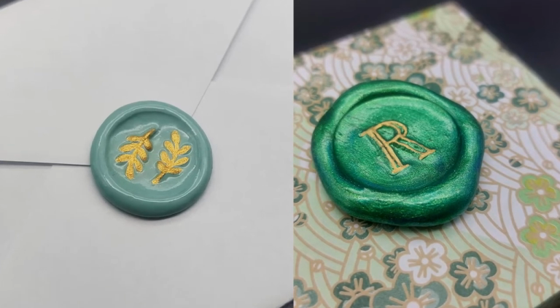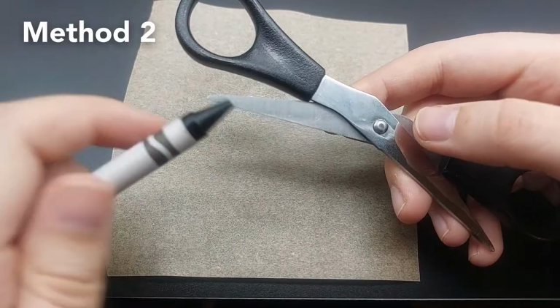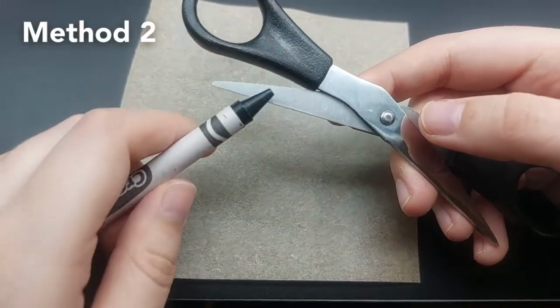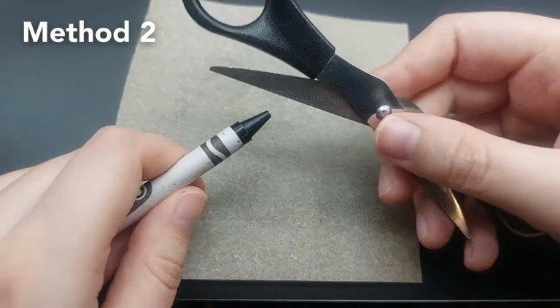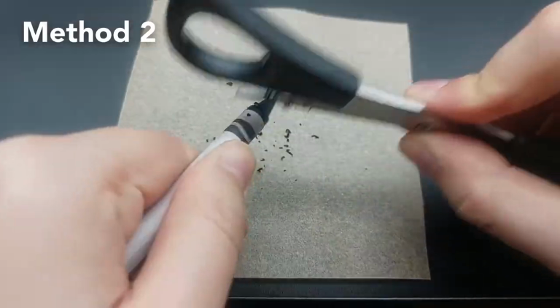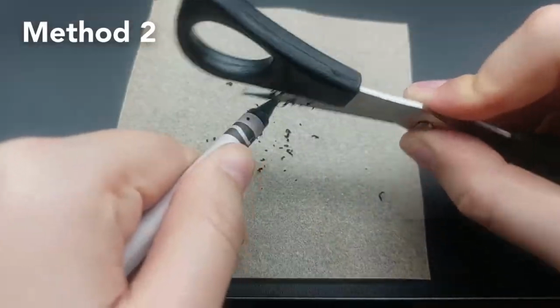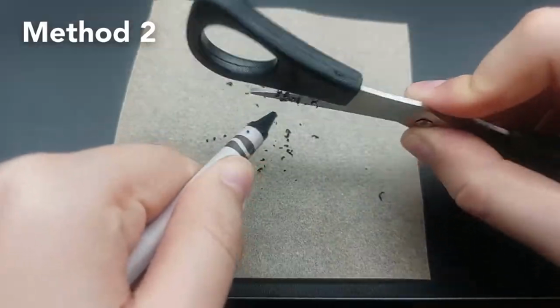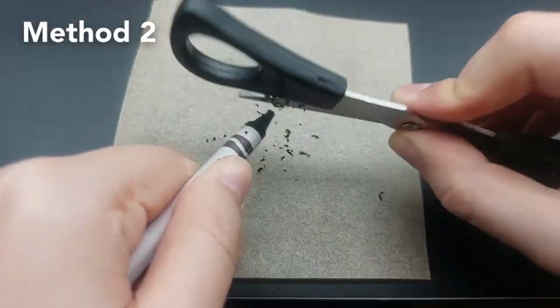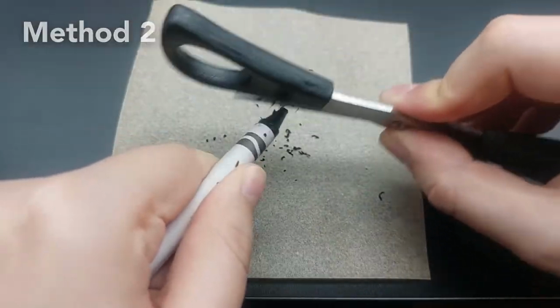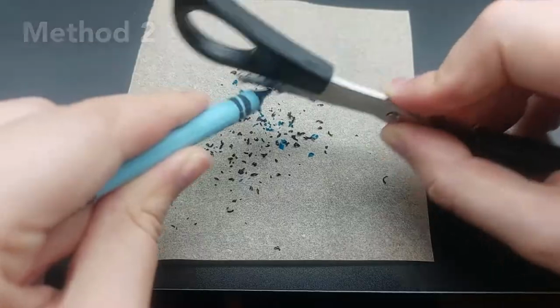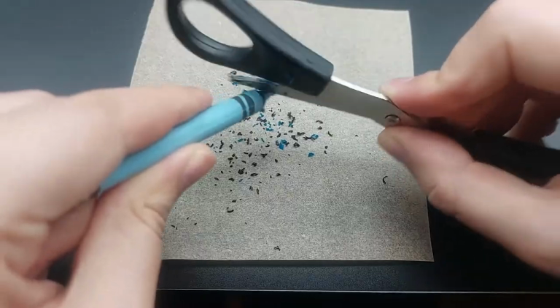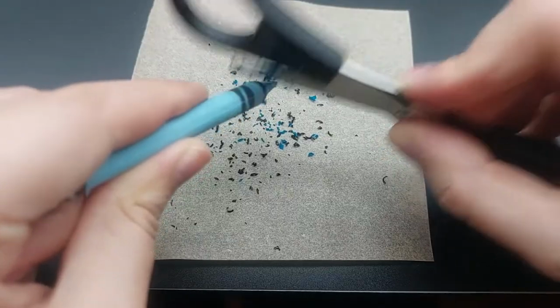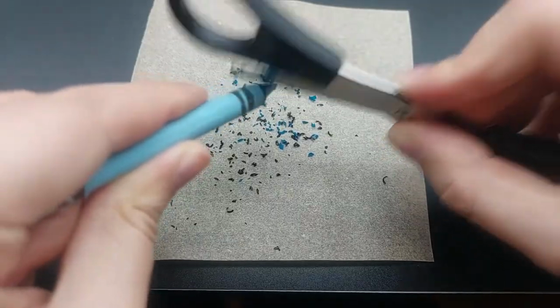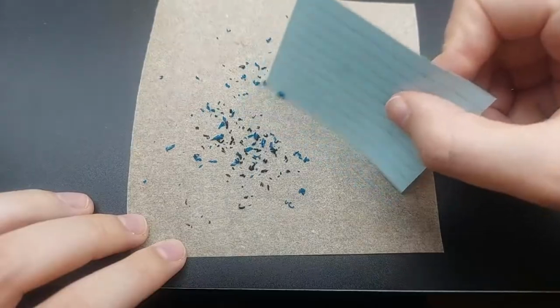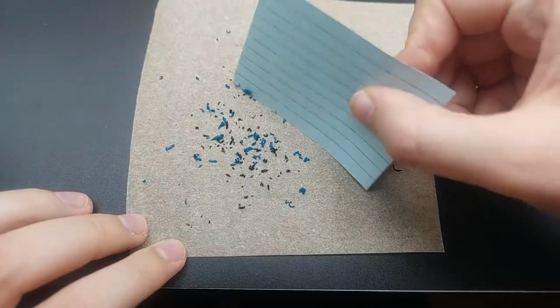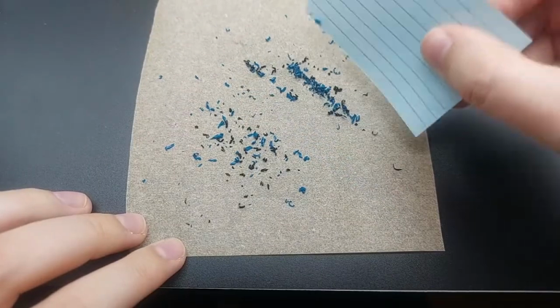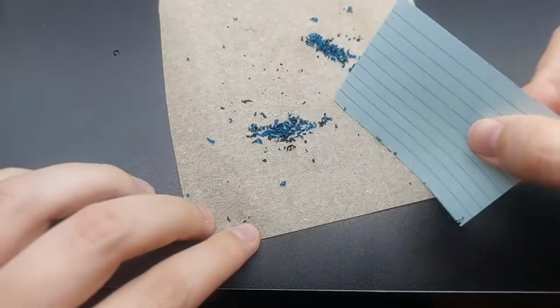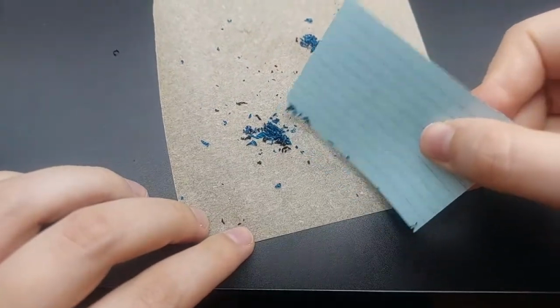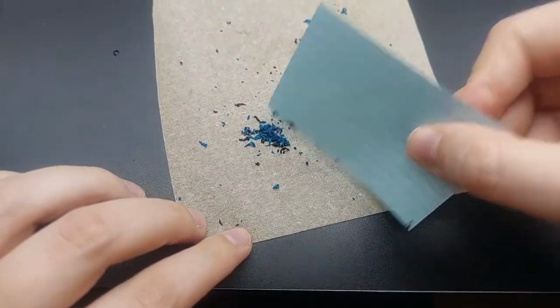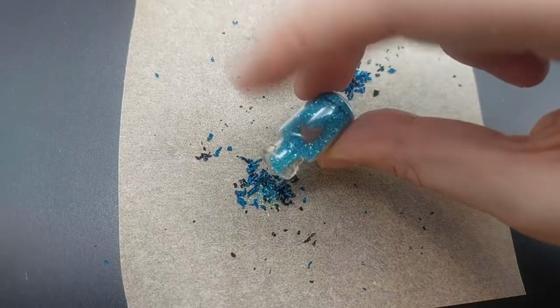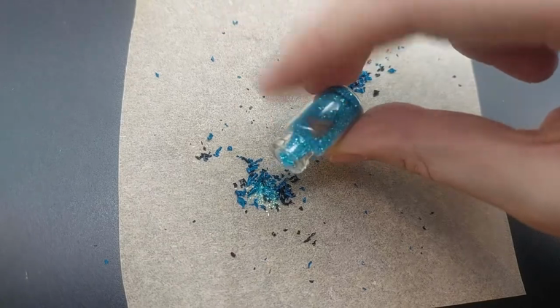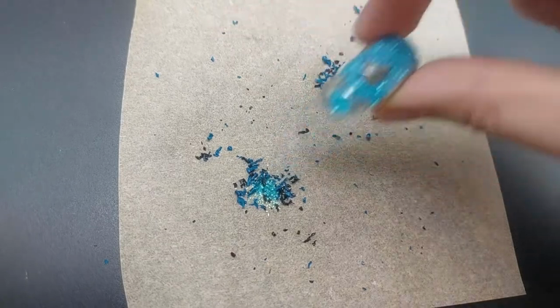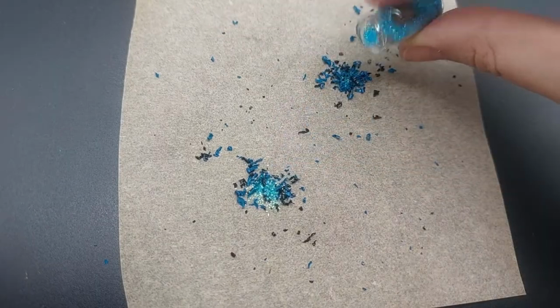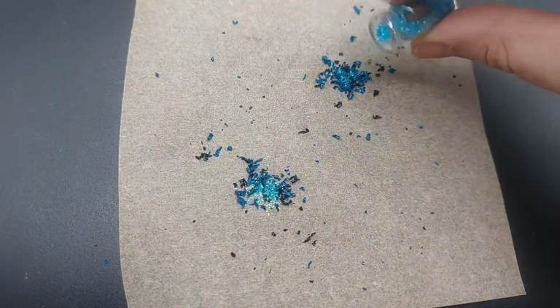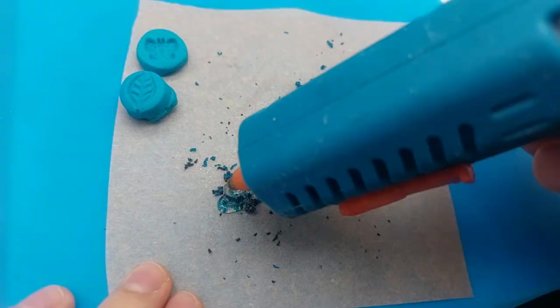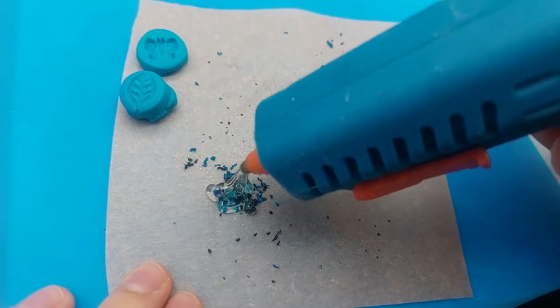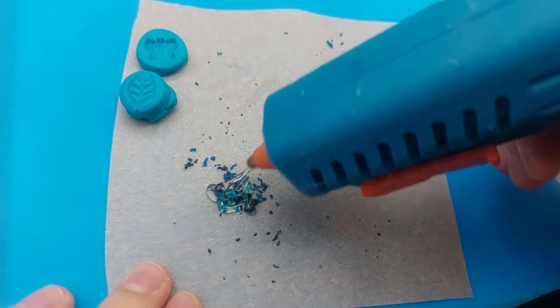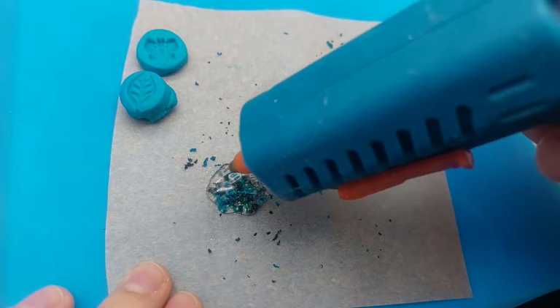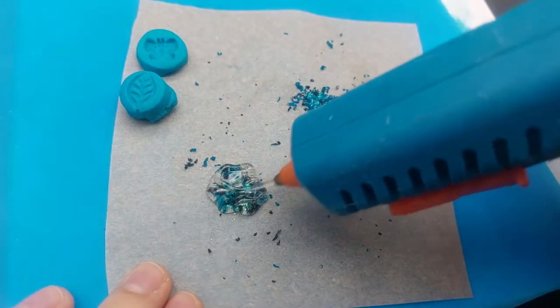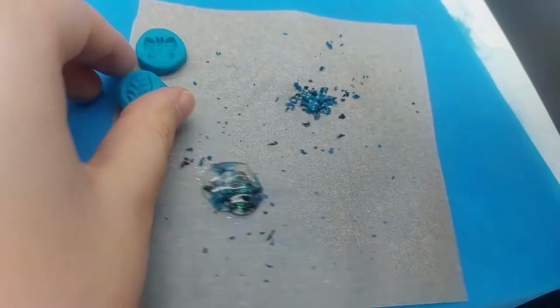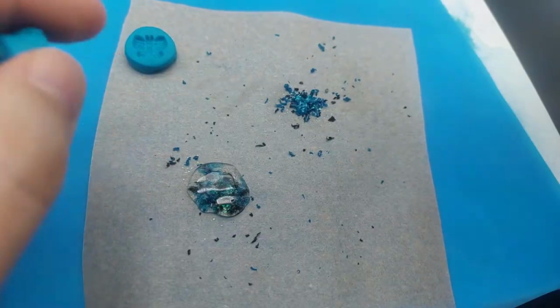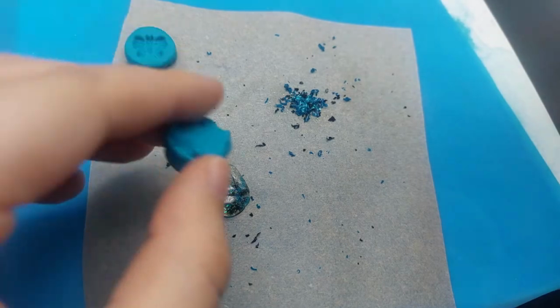The details can also be highlighted with acrylic paint. Method two is creating crayon shavings with scissors and creating little piles. You can add glitter too. Then add hot glue on top and add the stamp.